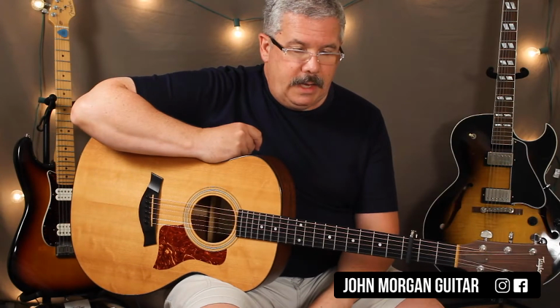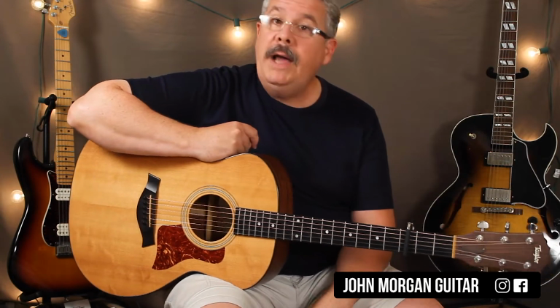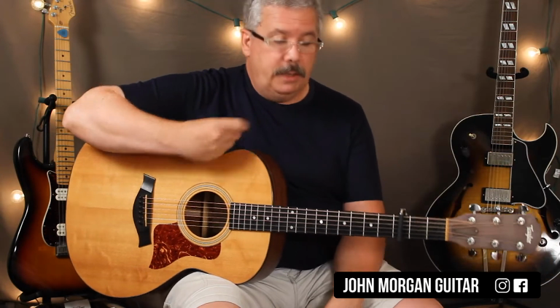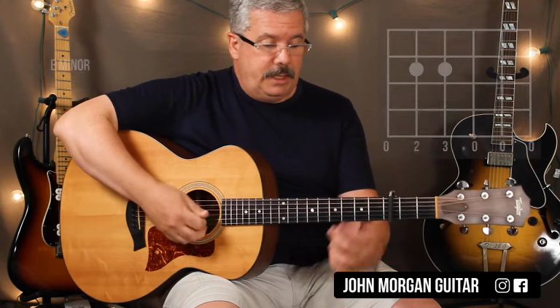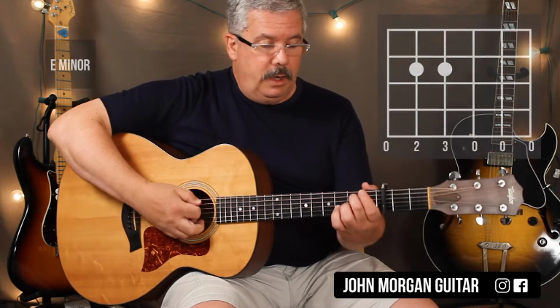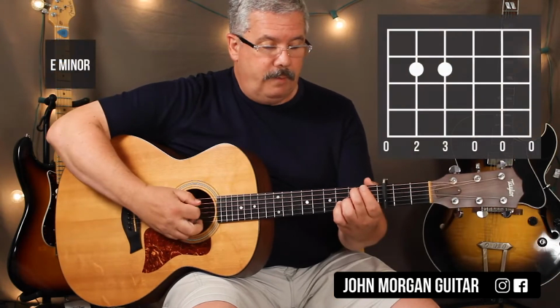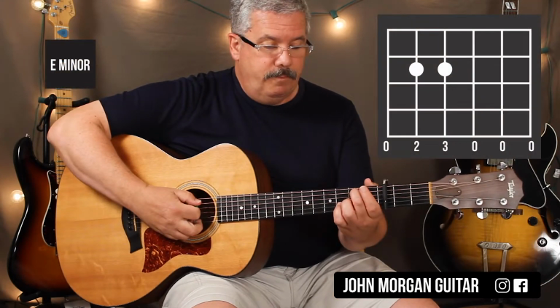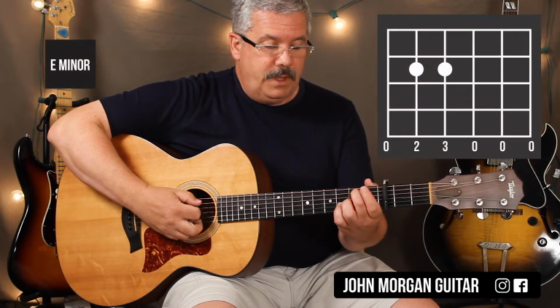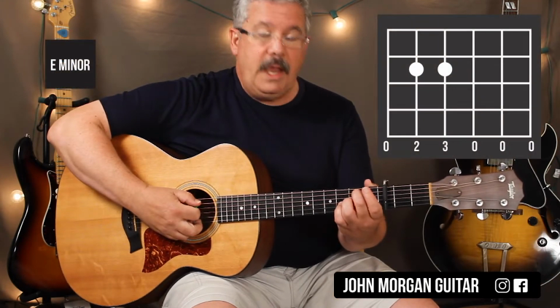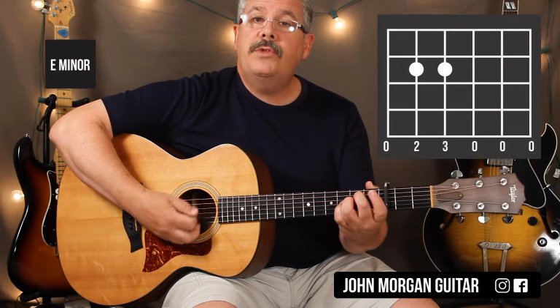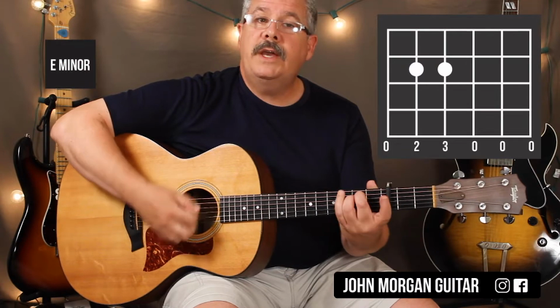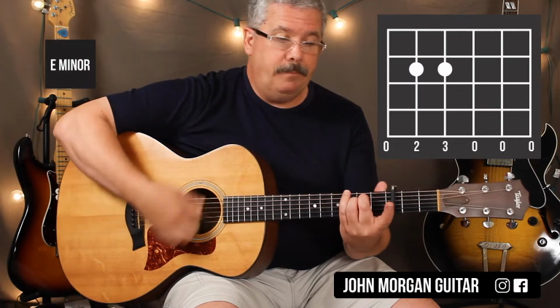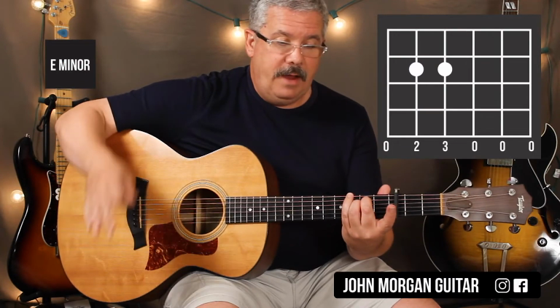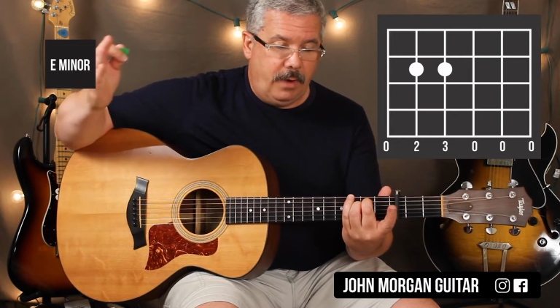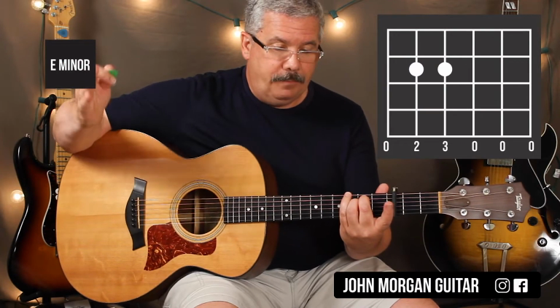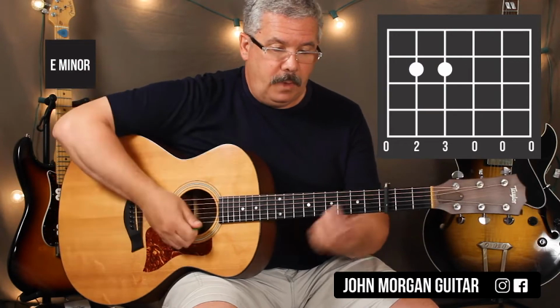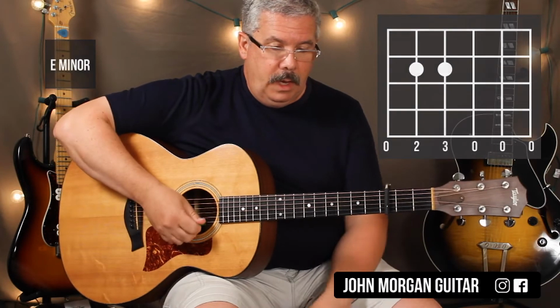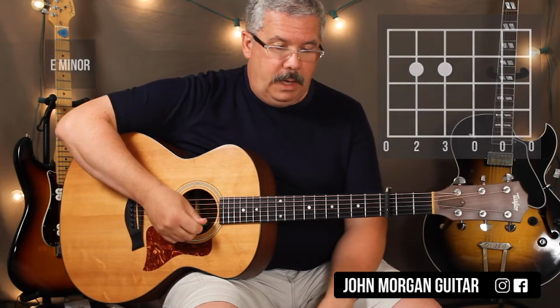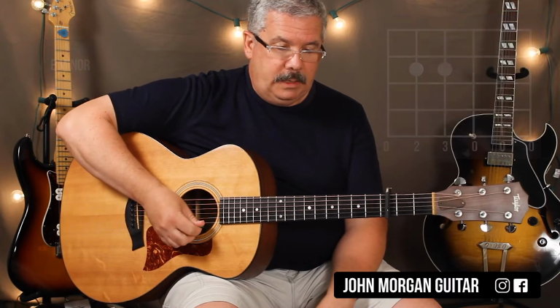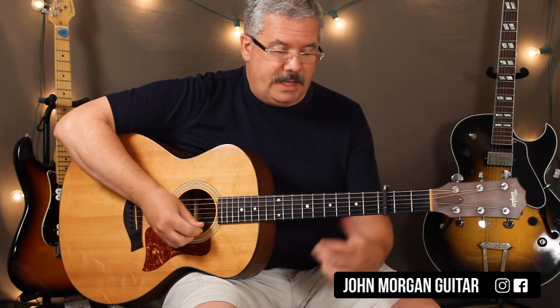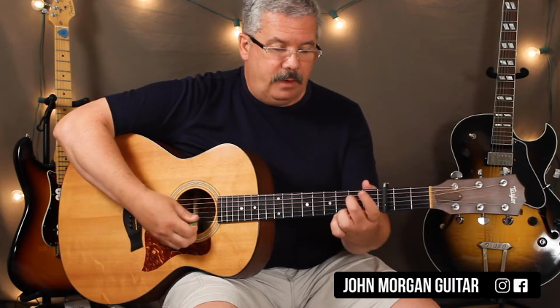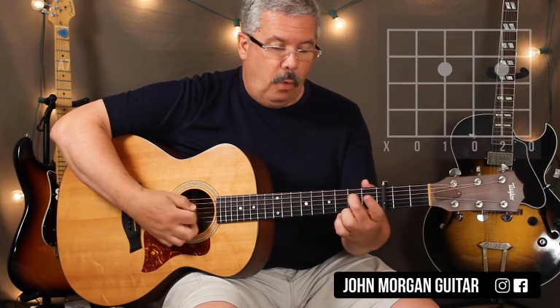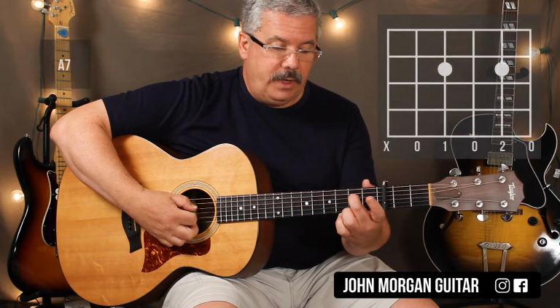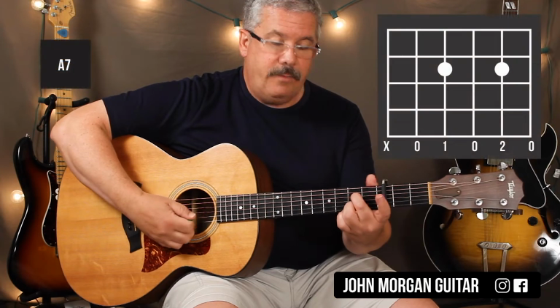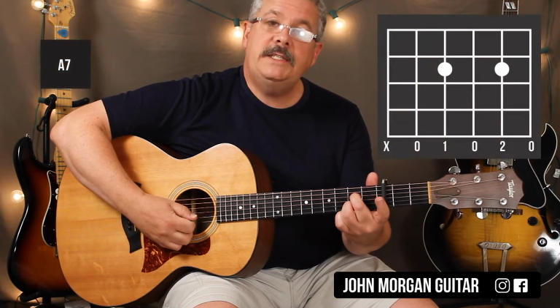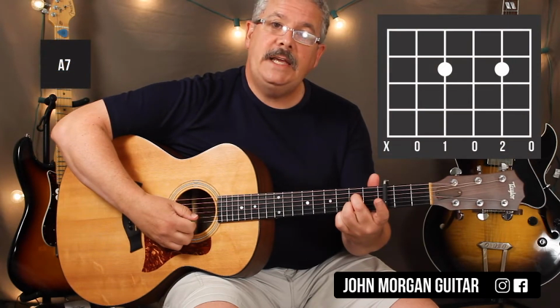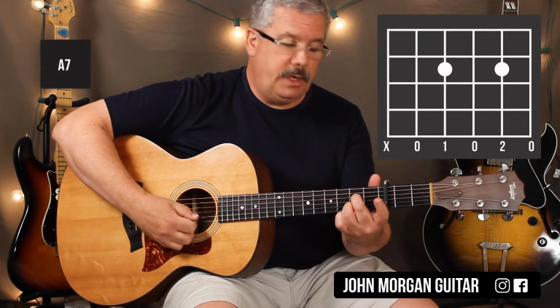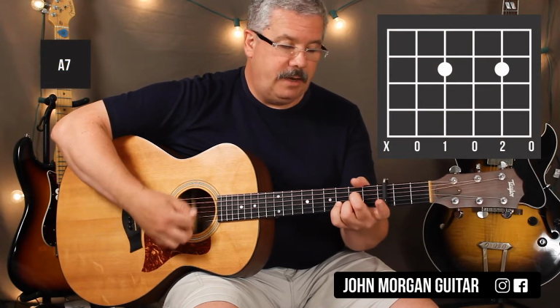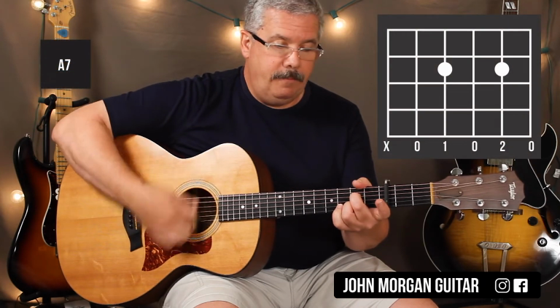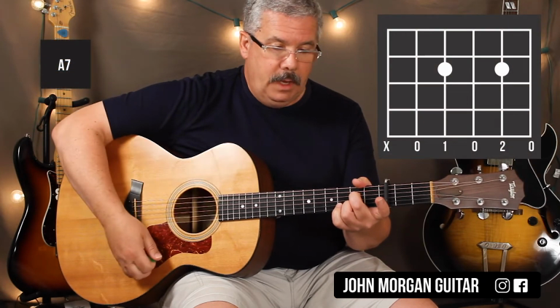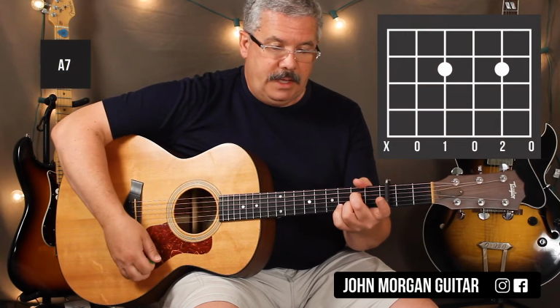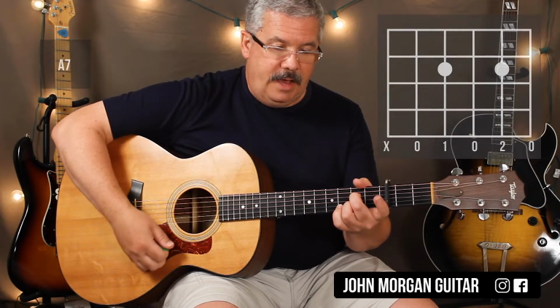E minor — nice easy chord. Fifth string and fourth string, second fret. Everybody rings. A7: fourth string, second fret; second string, second fret. That's an A7.